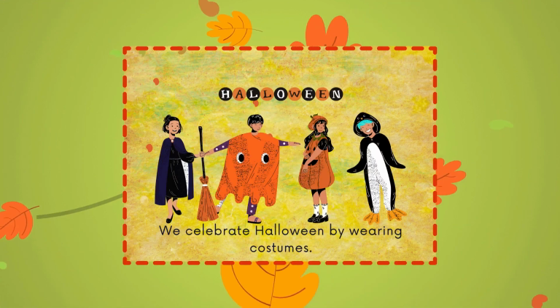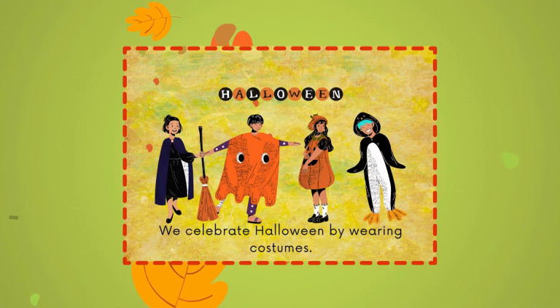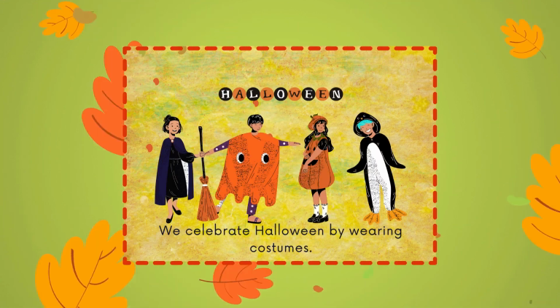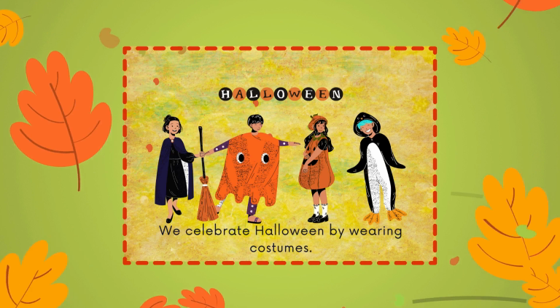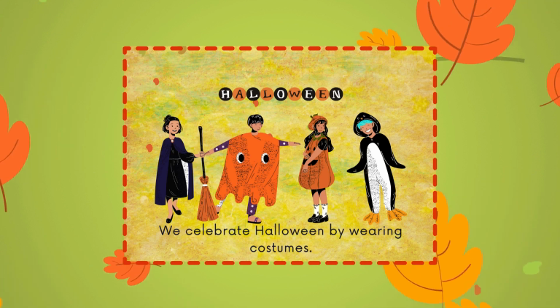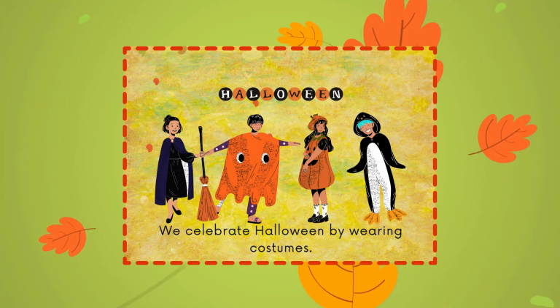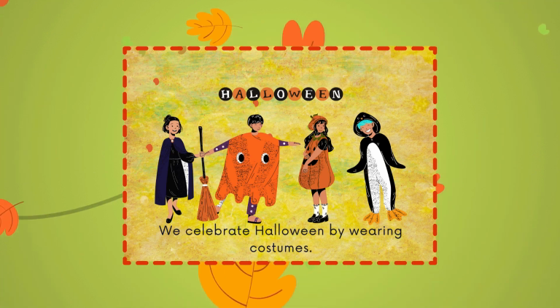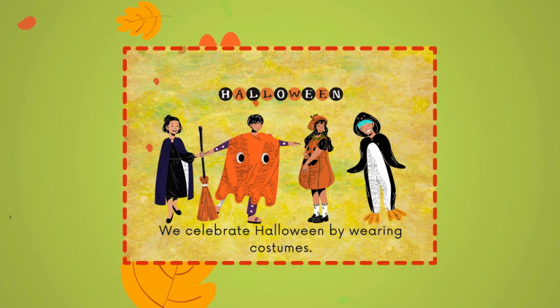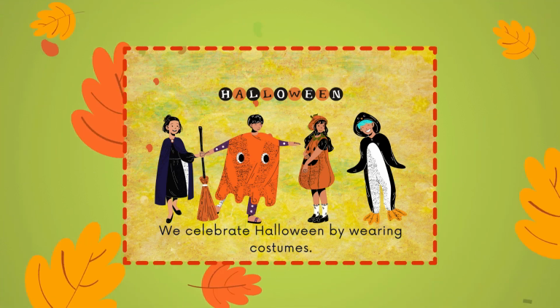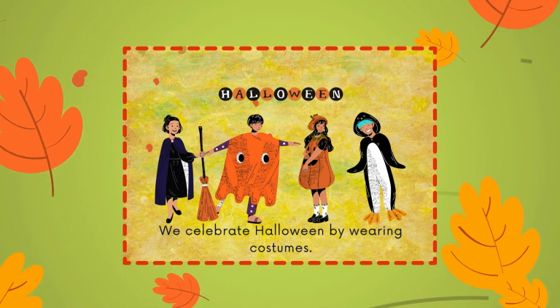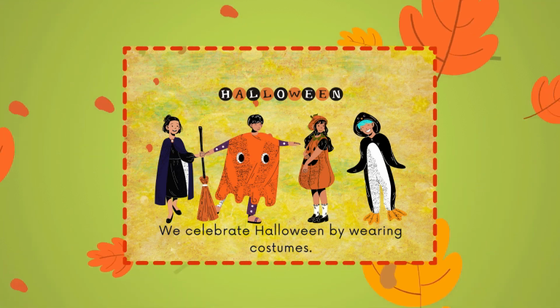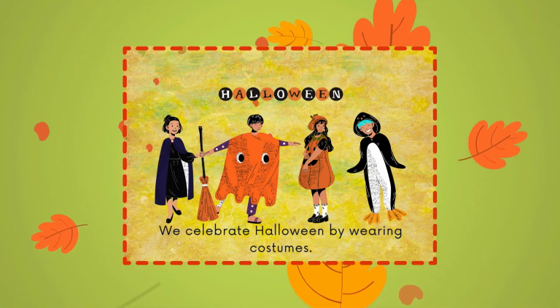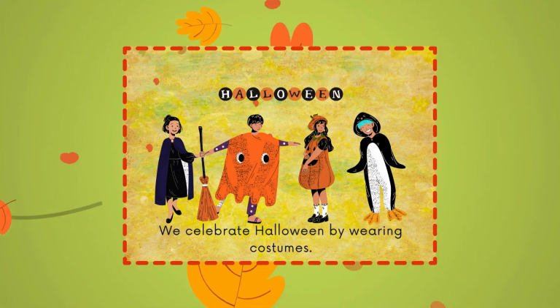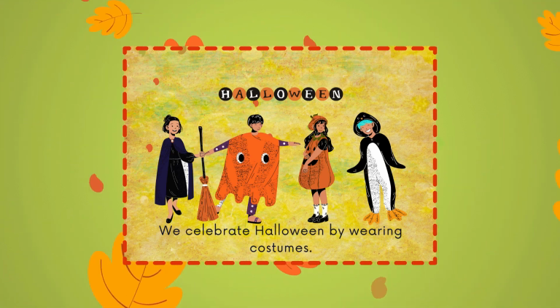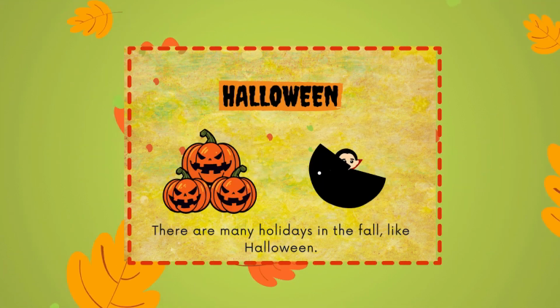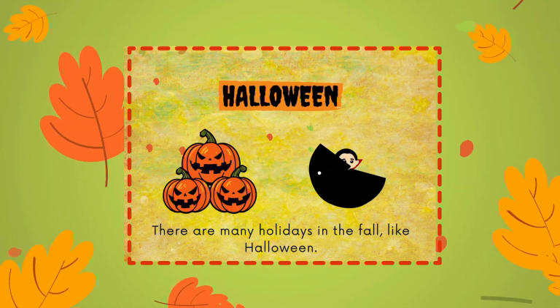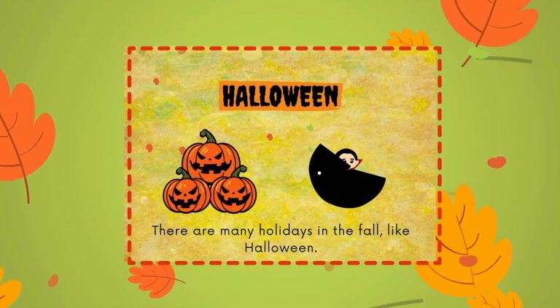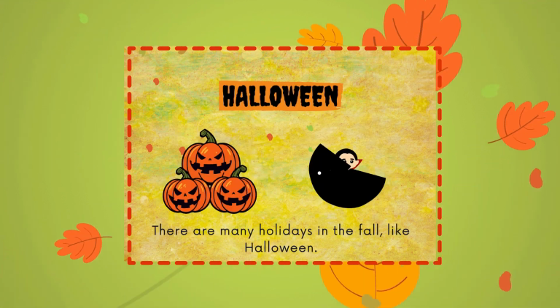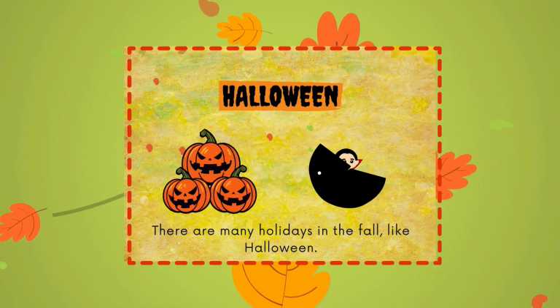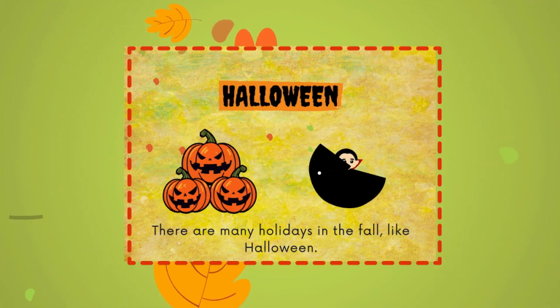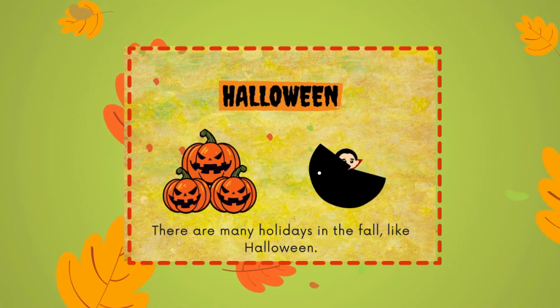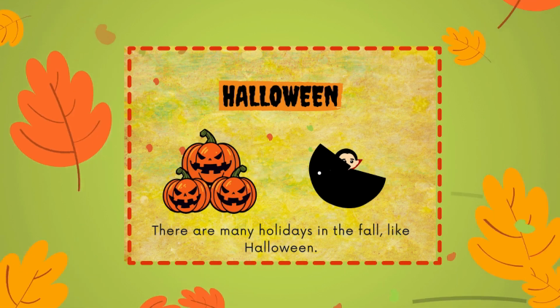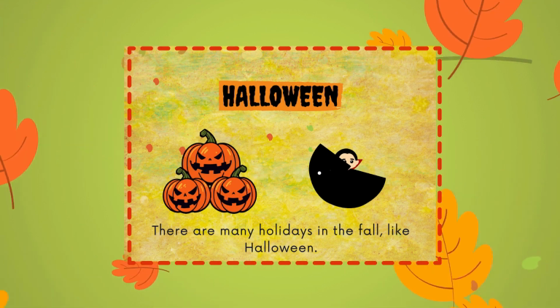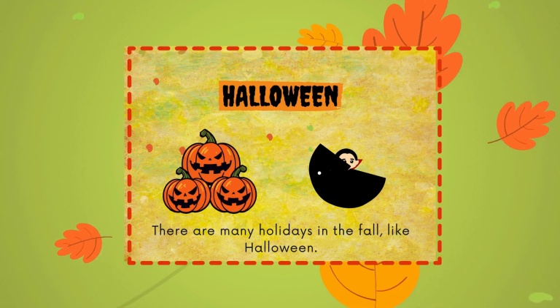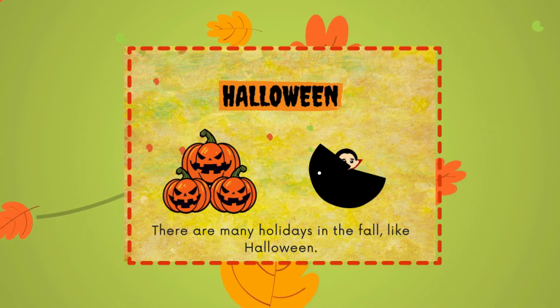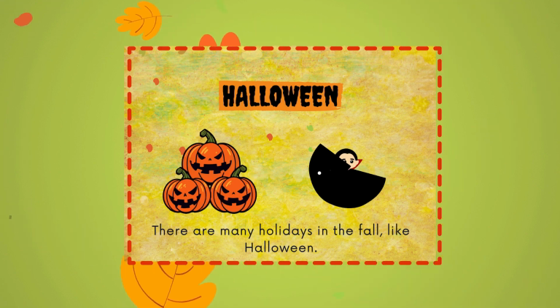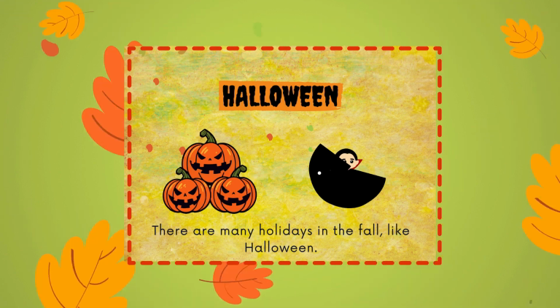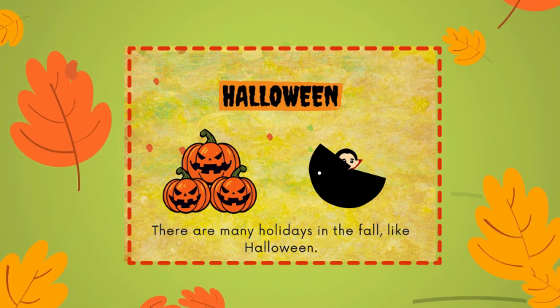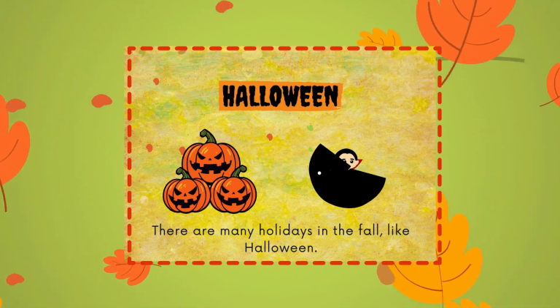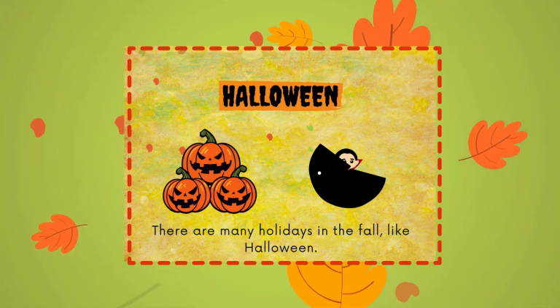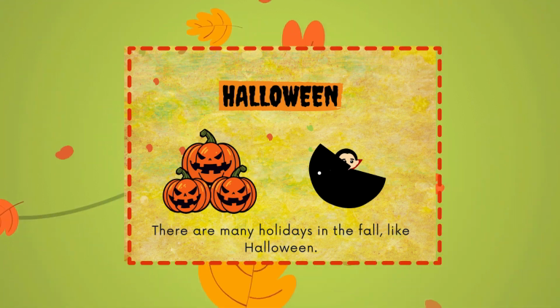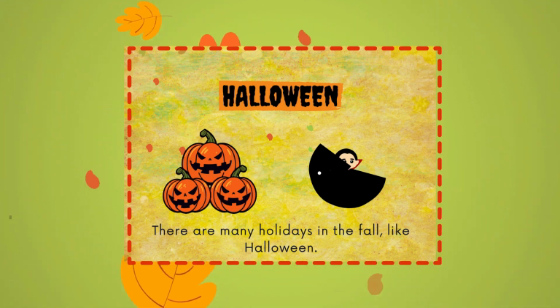We celebrate Halloween by wearing costumes. There are many holidays in the fall, like Halloween.